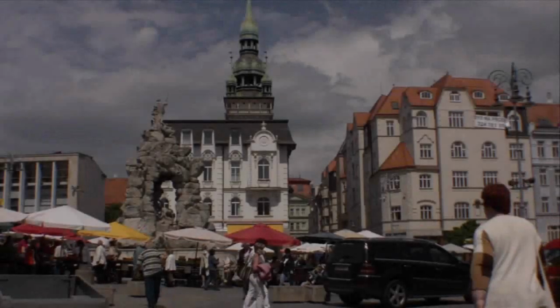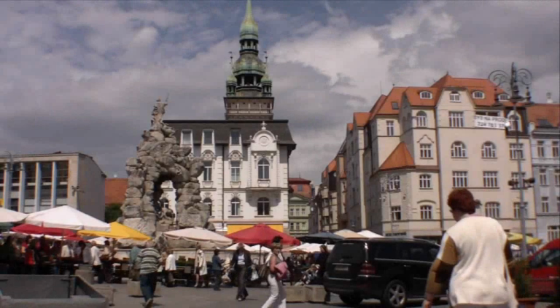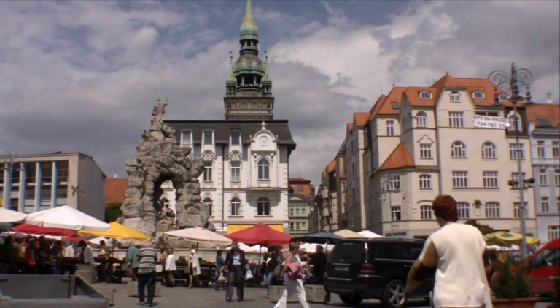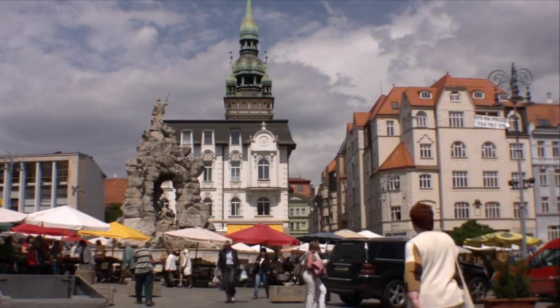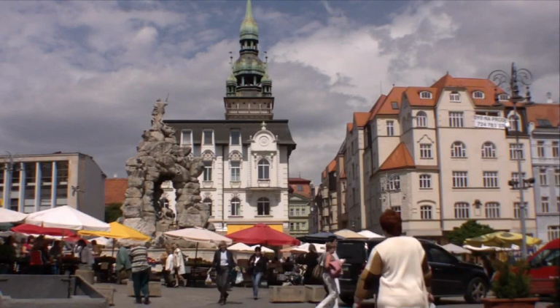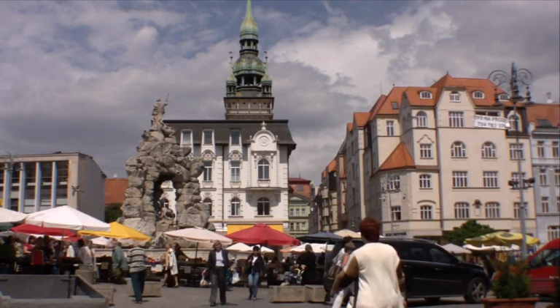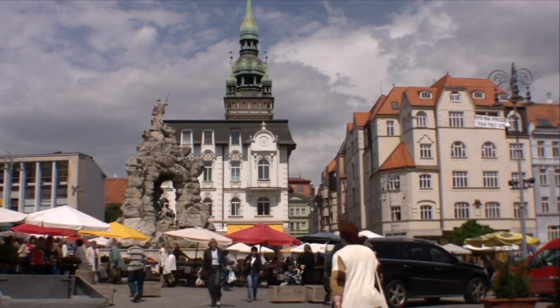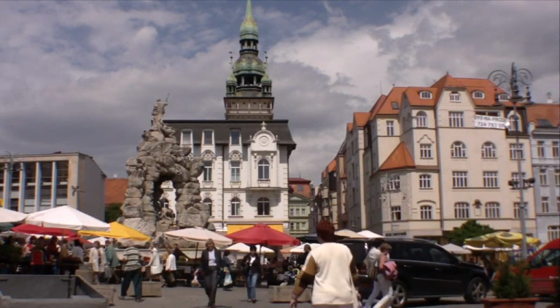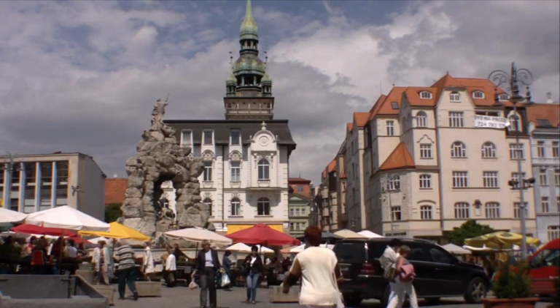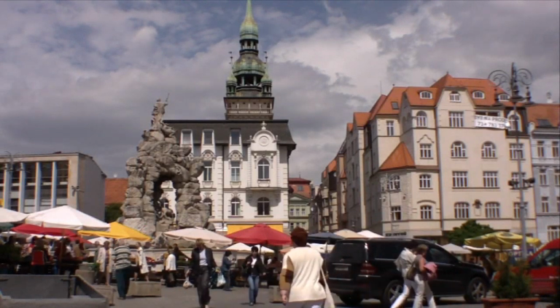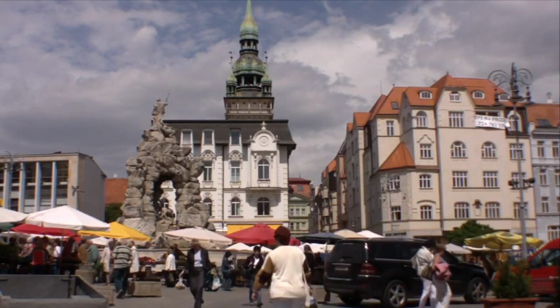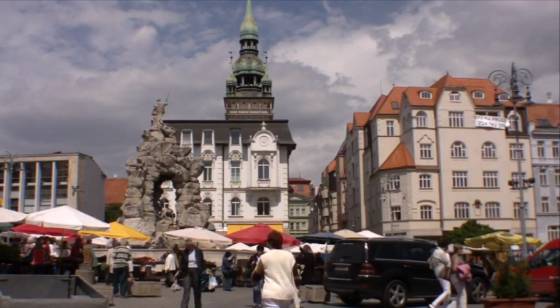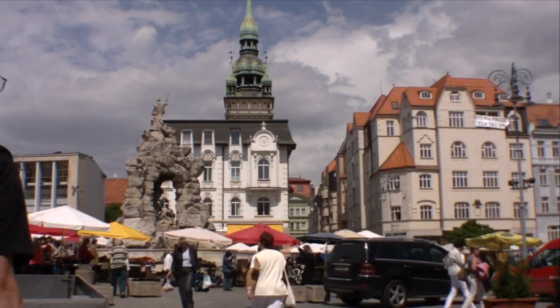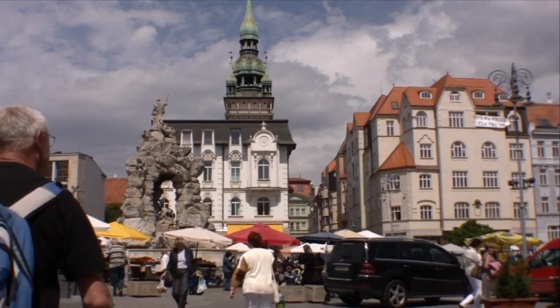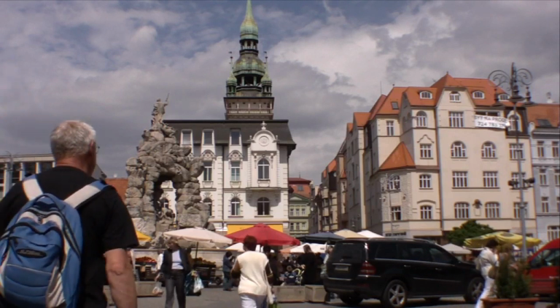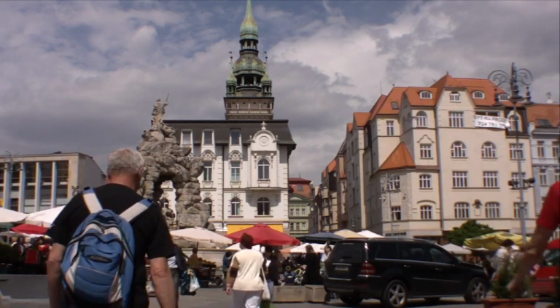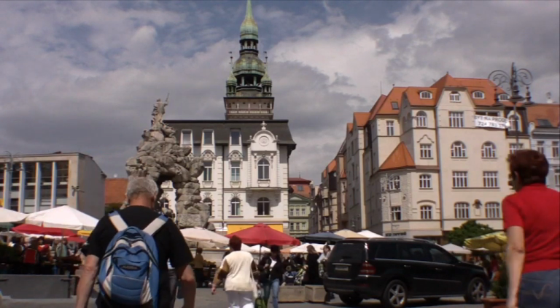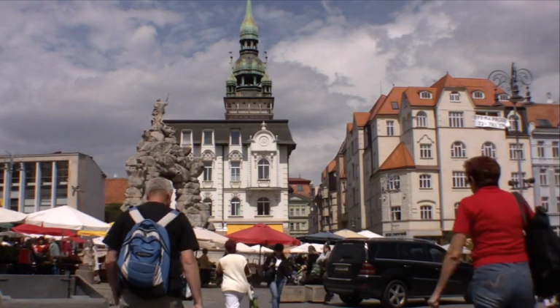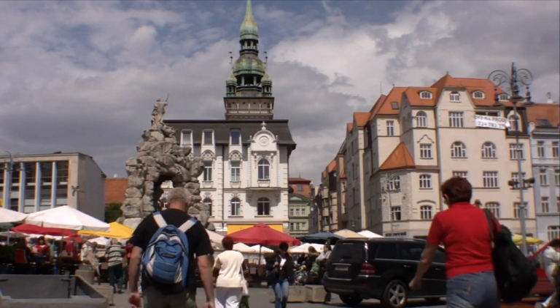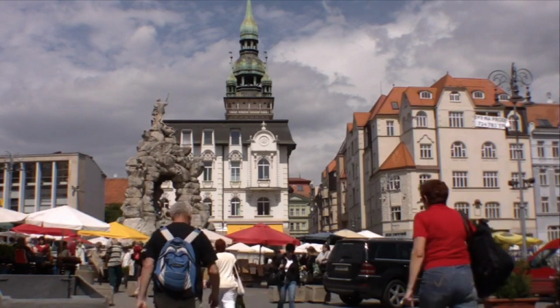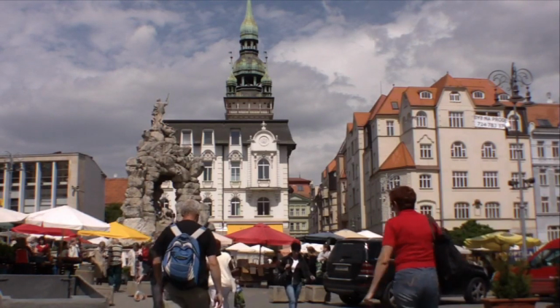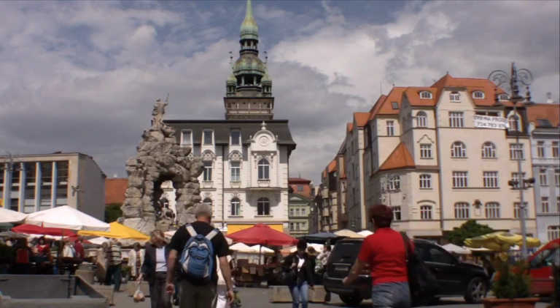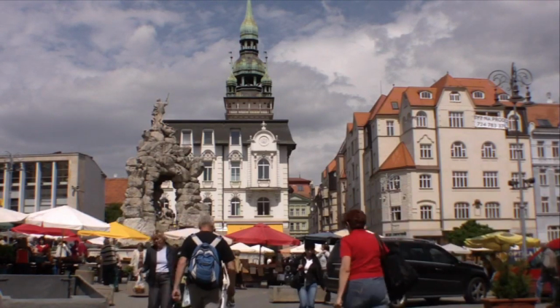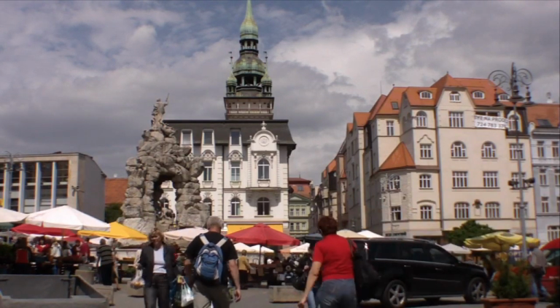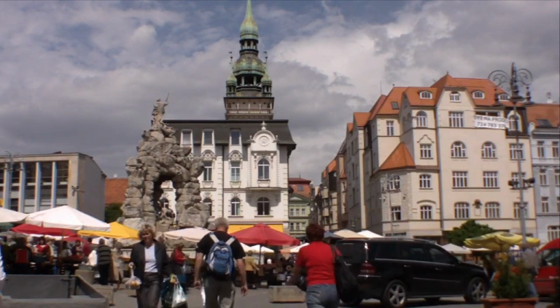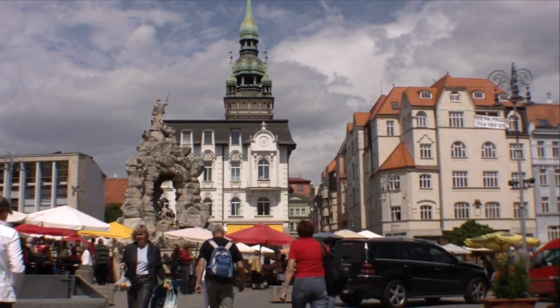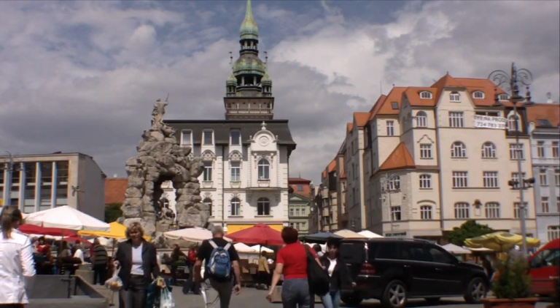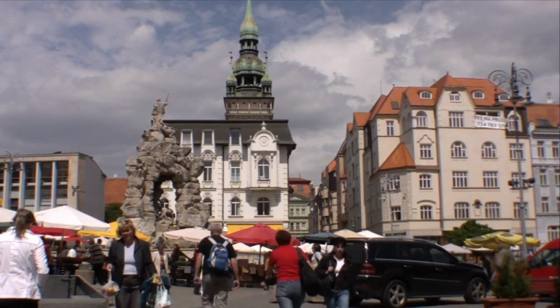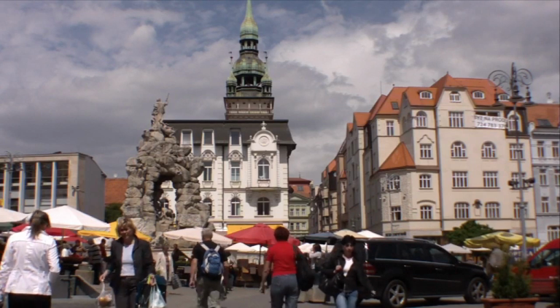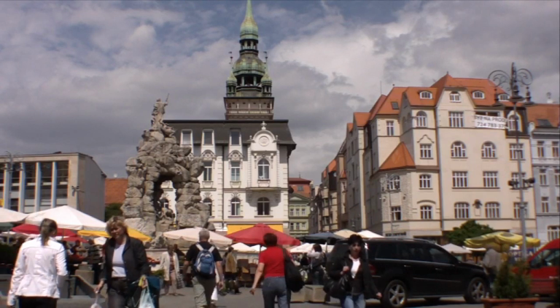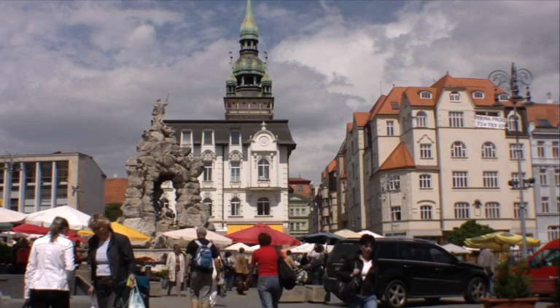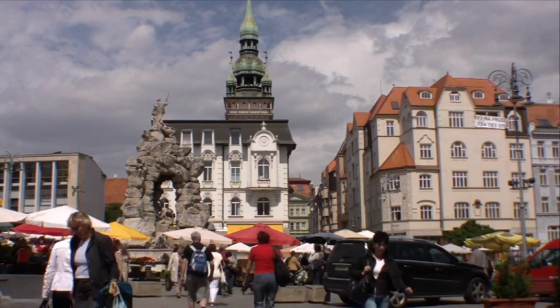This is Zelný trh, which is where I love to go, and you're looking at the view from just near the Capuchin Monastery, with the bells sounding in the background.